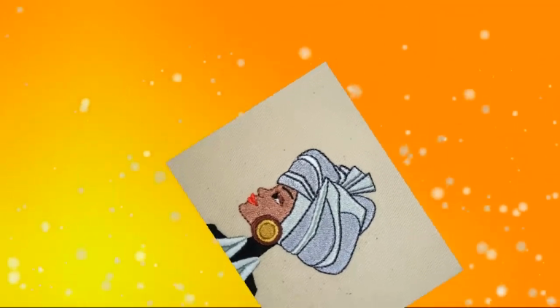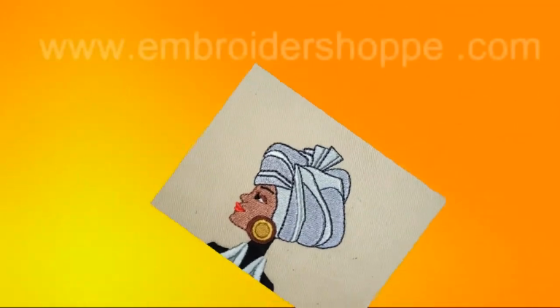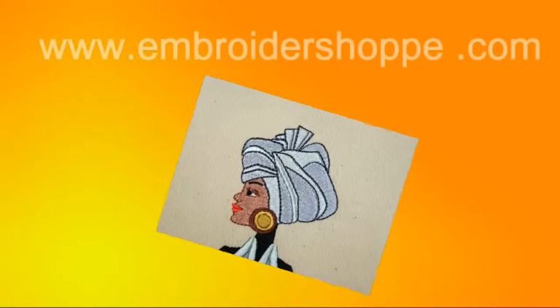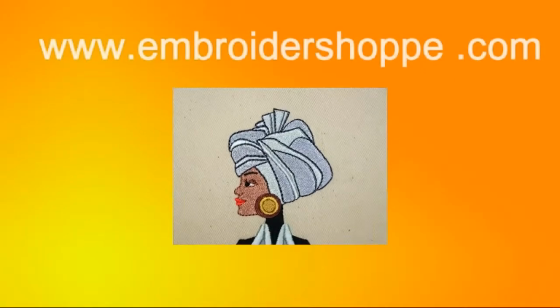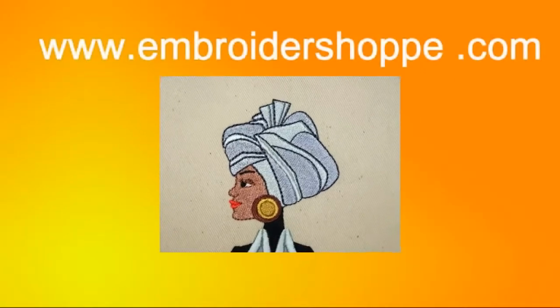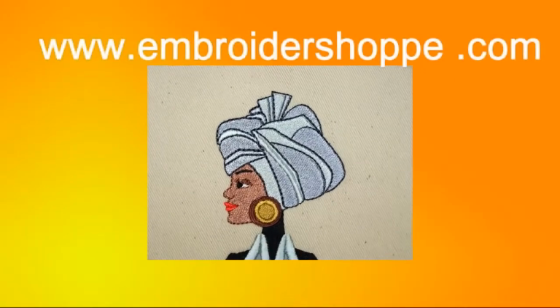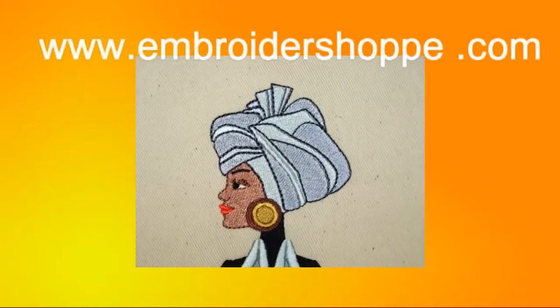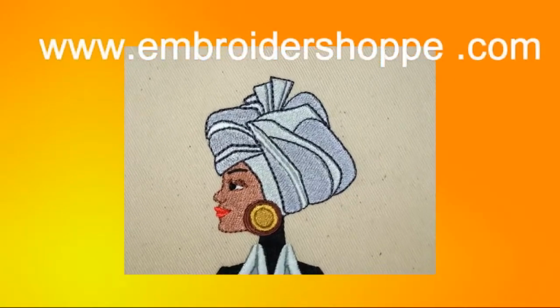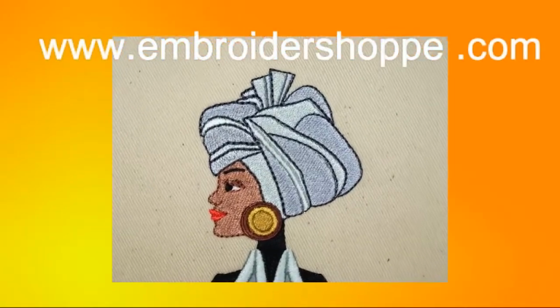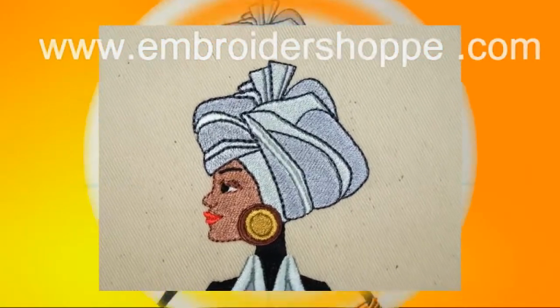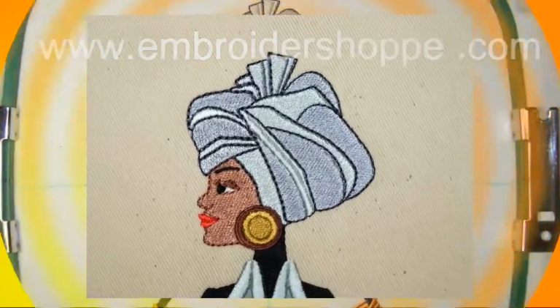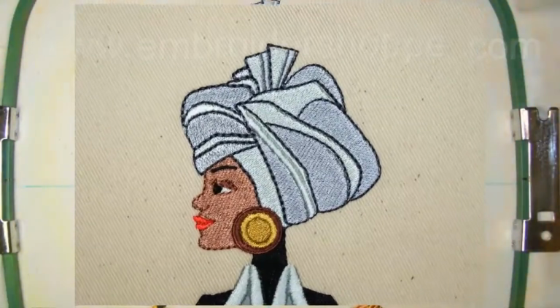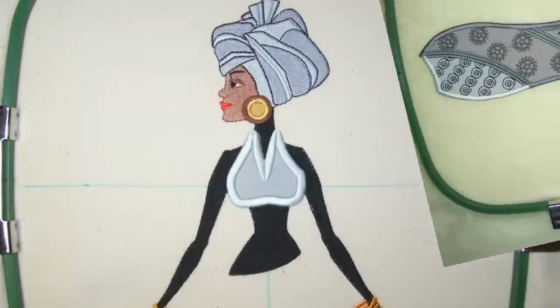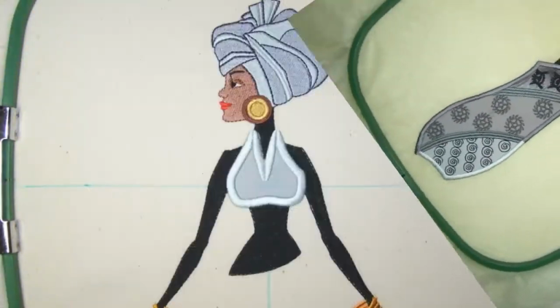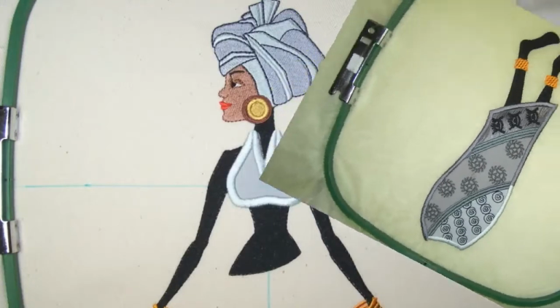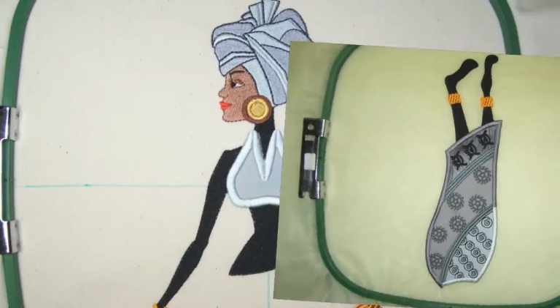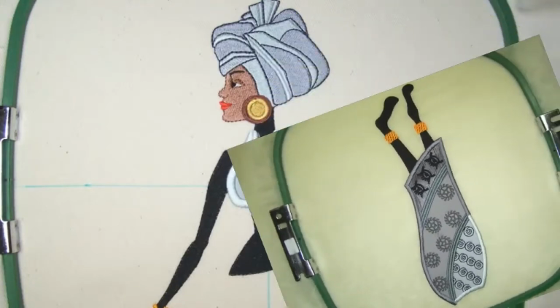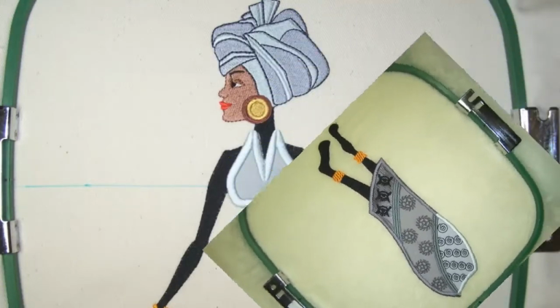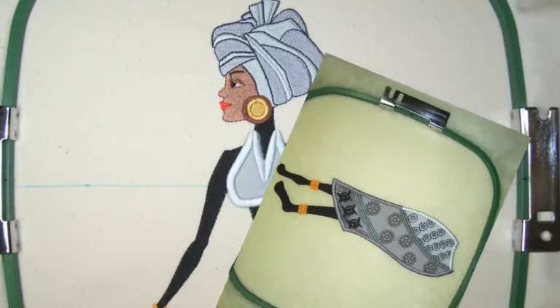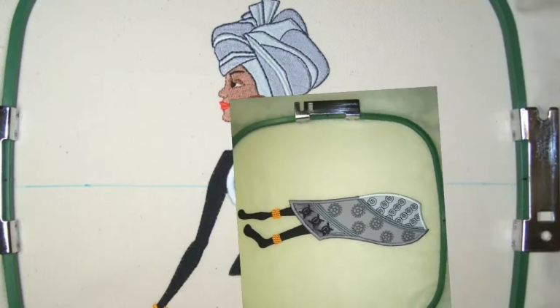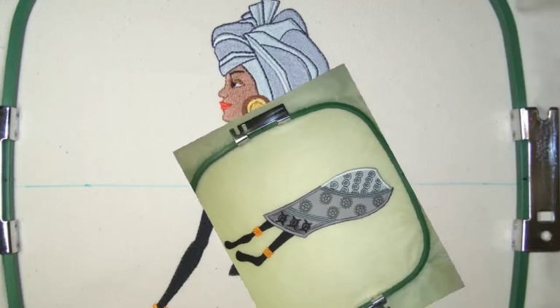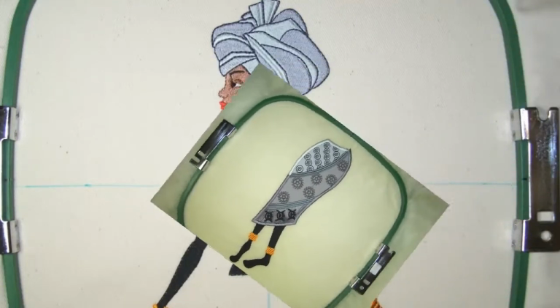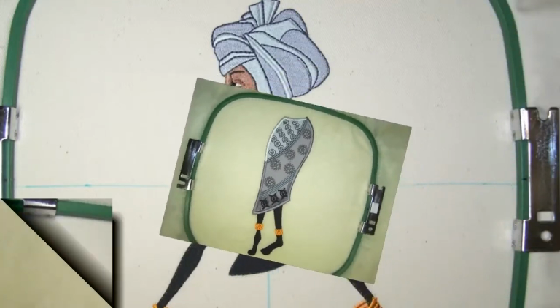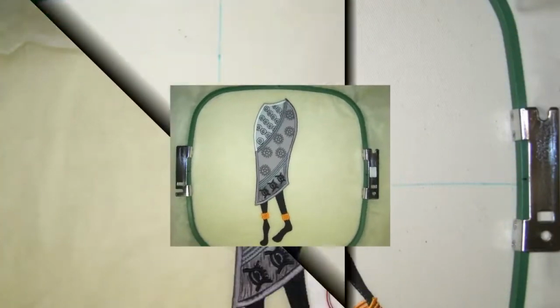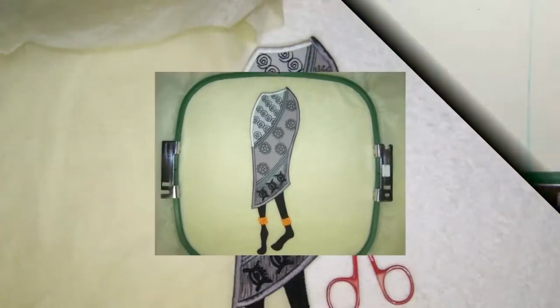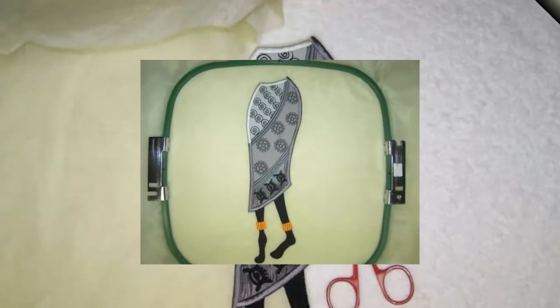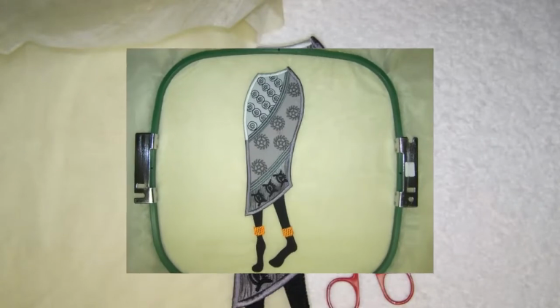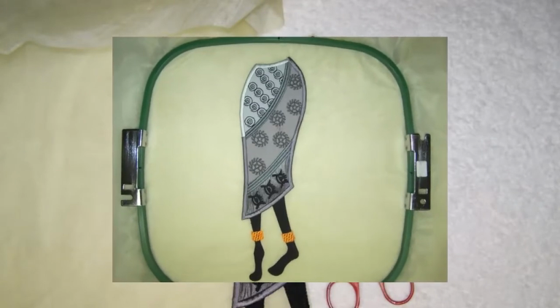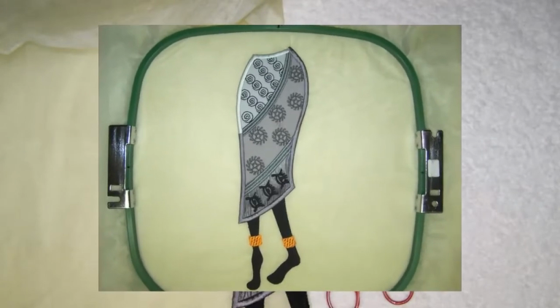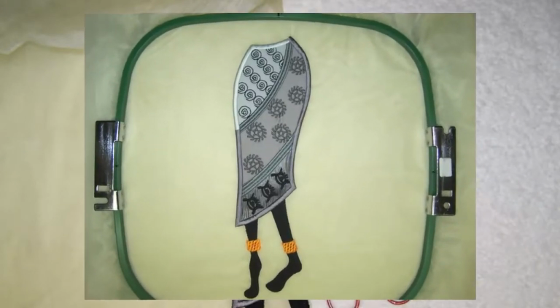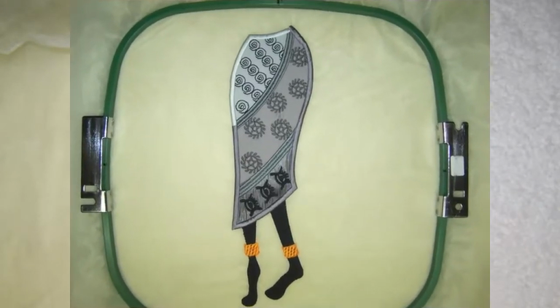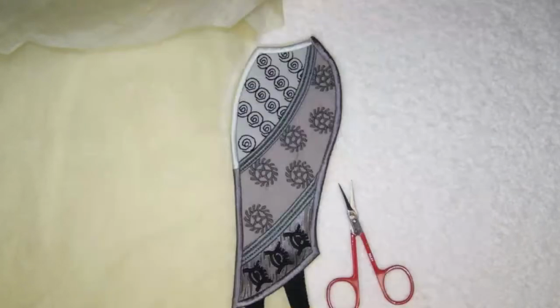Hi embroidery lovers! This video is to share our creative endeavors with you to extend our hoop size without going through the pain of multi-hooping. Our step-by-step photo illustrated instructions will lead you every step of the way to complete this beautiful appliqué.